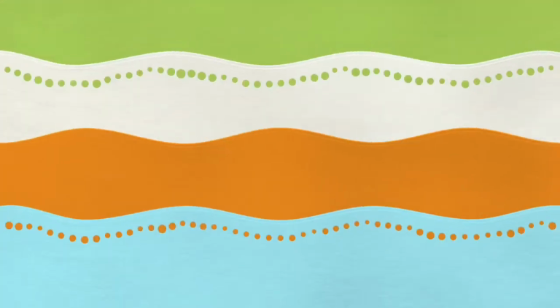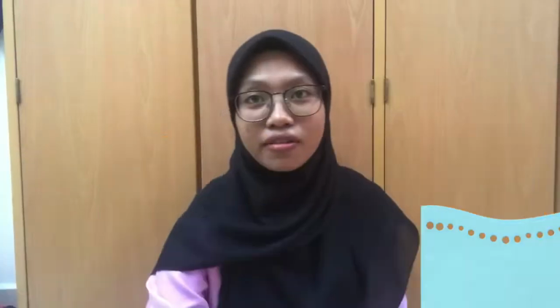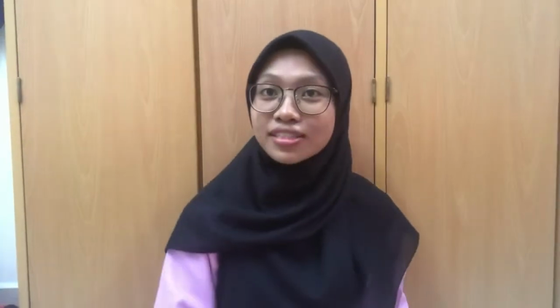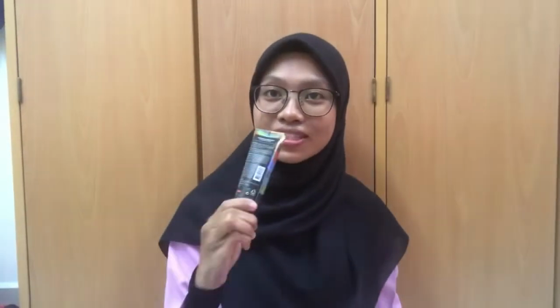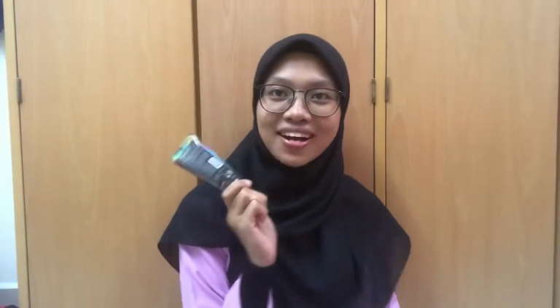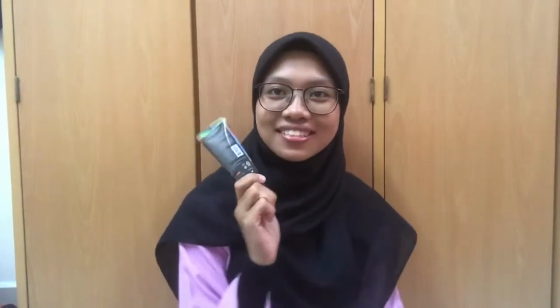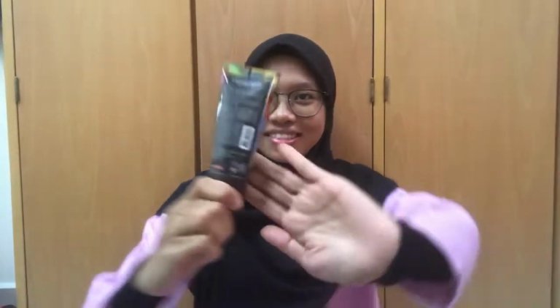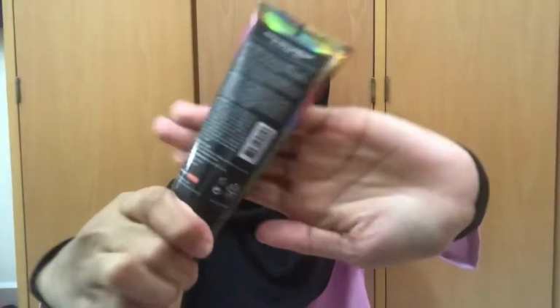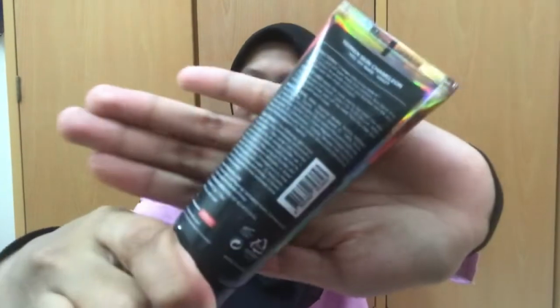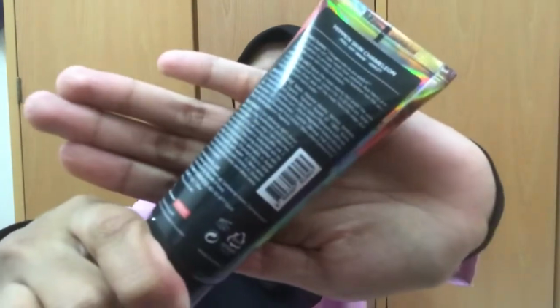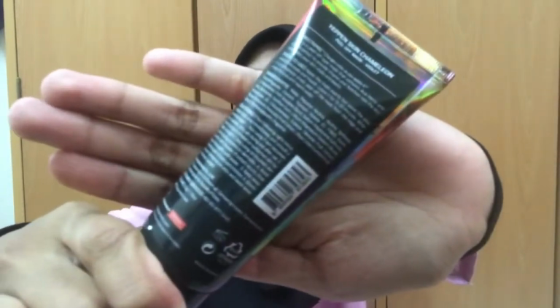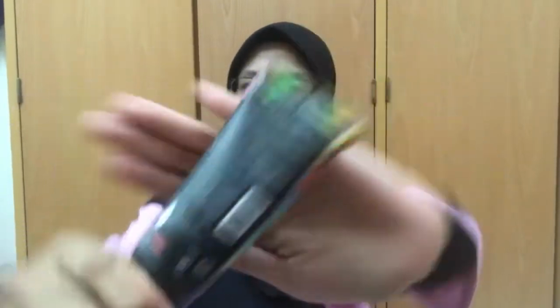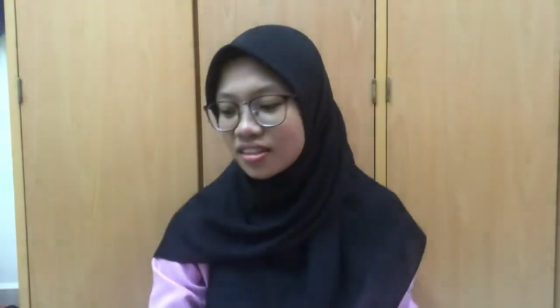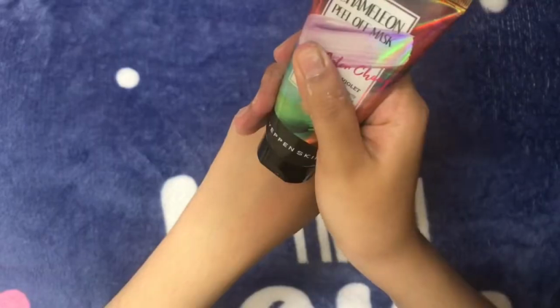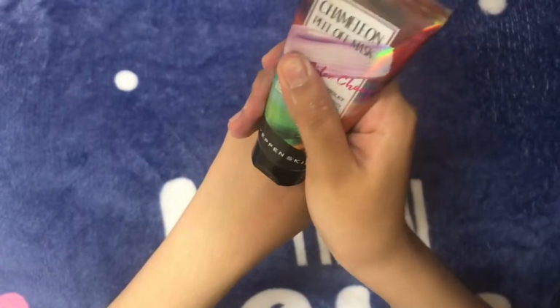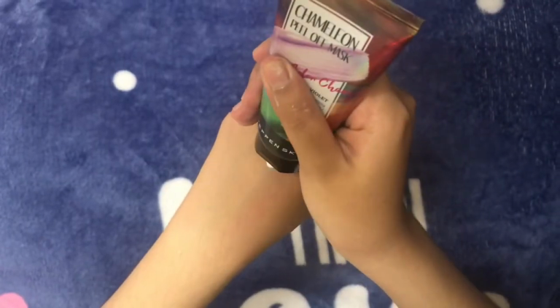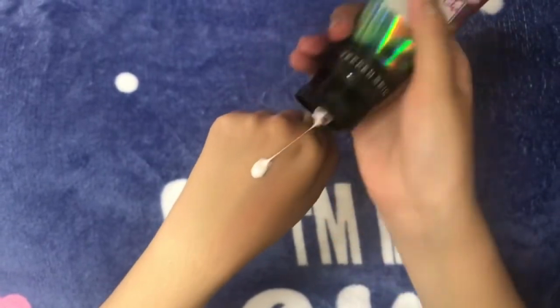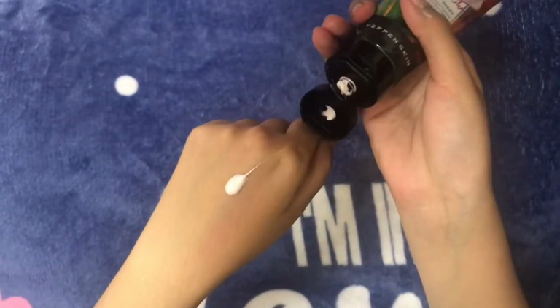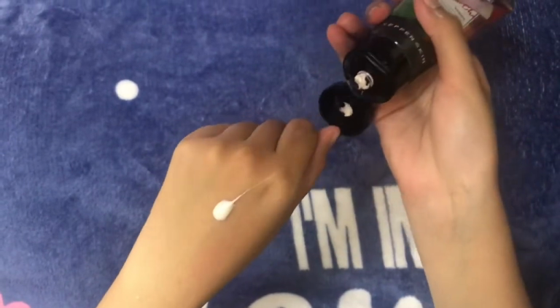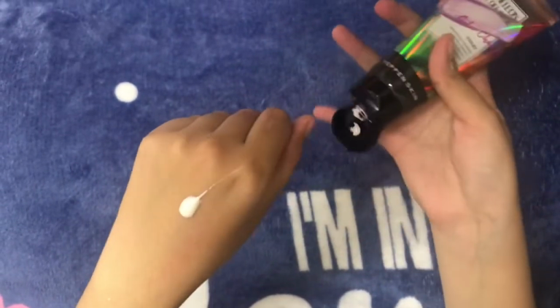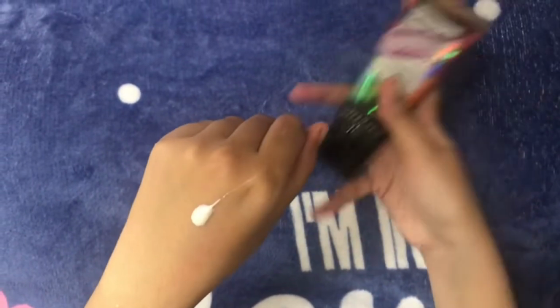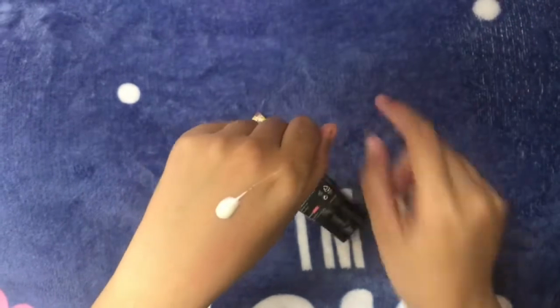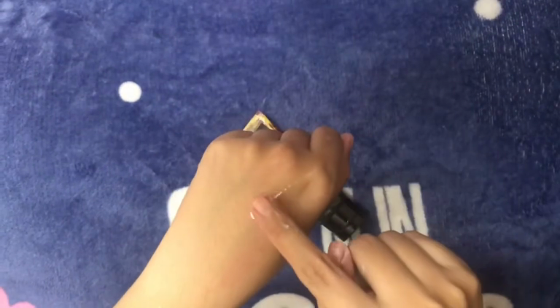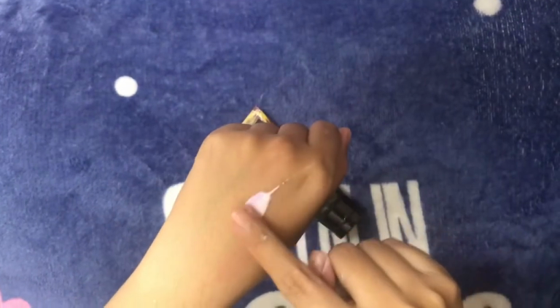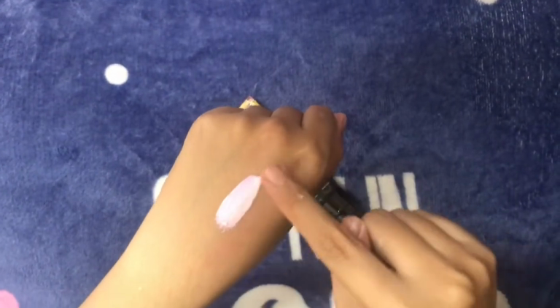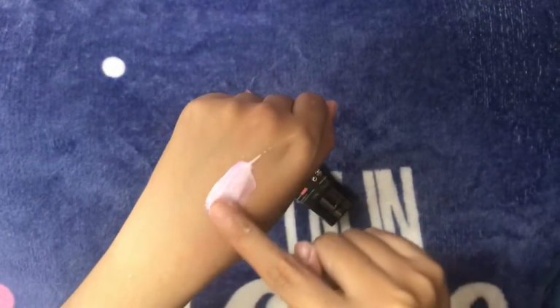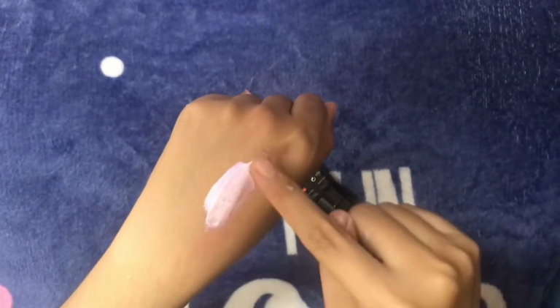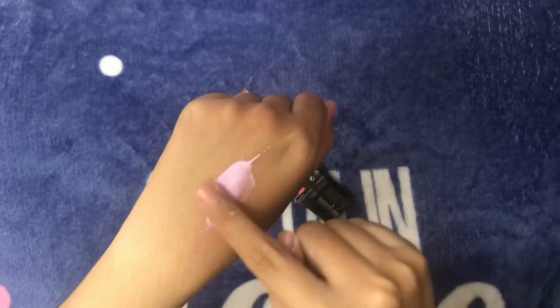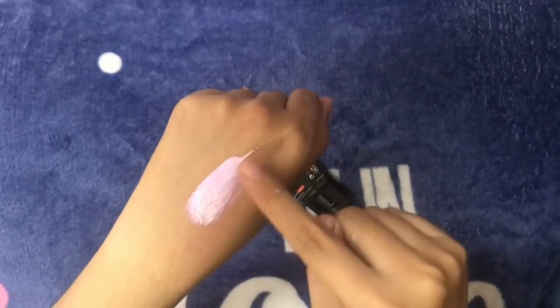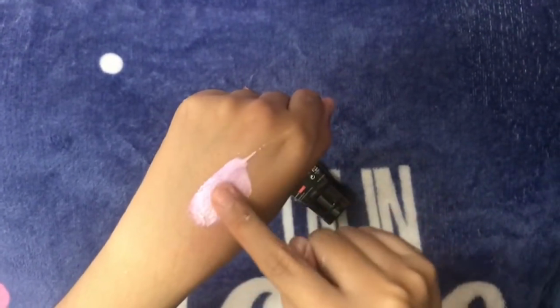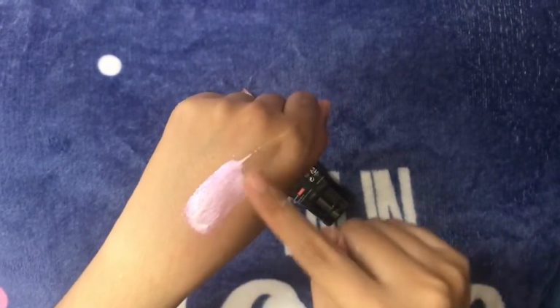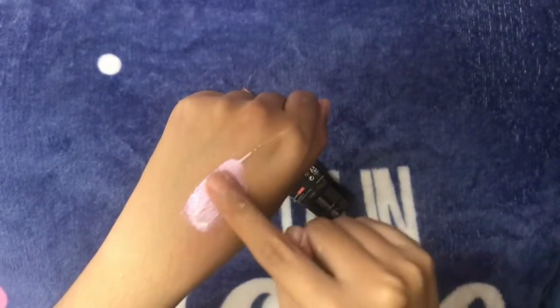And the final step is mask. If your skin is on the dry side, you may want to add a hydrating cream mask. For most people, once a week is plenty.